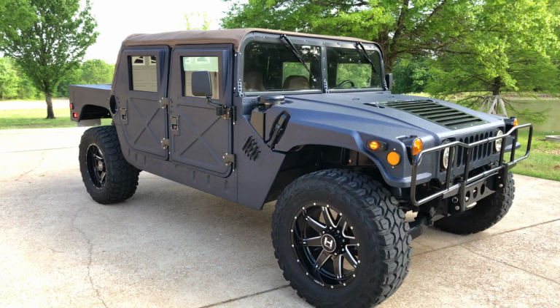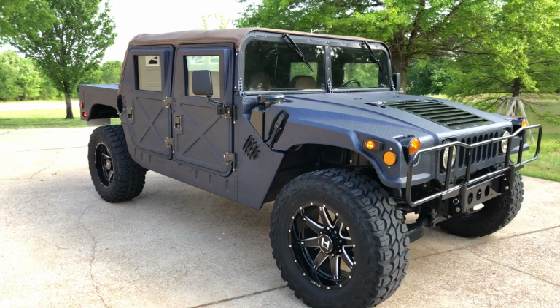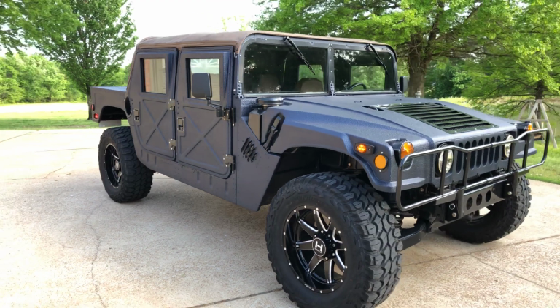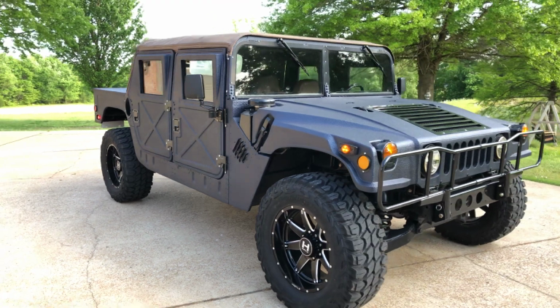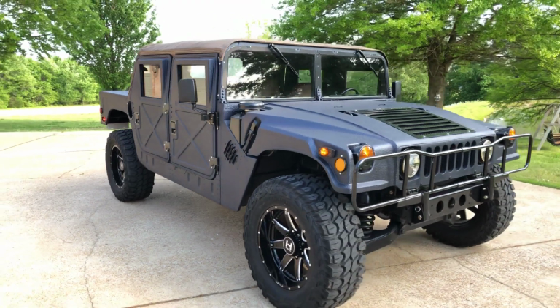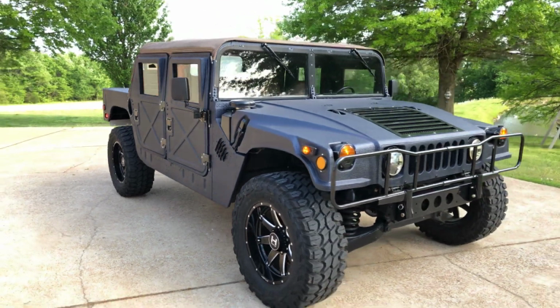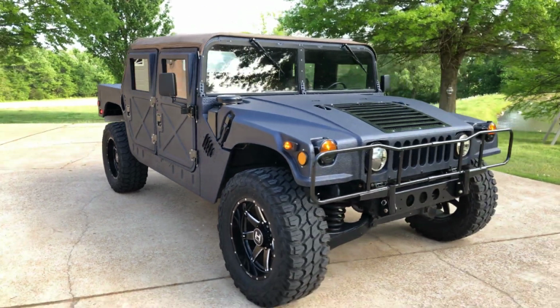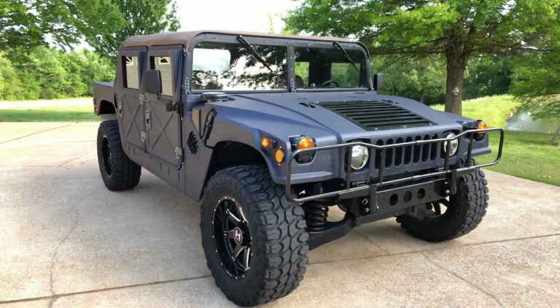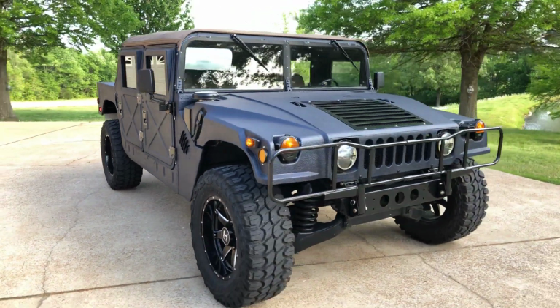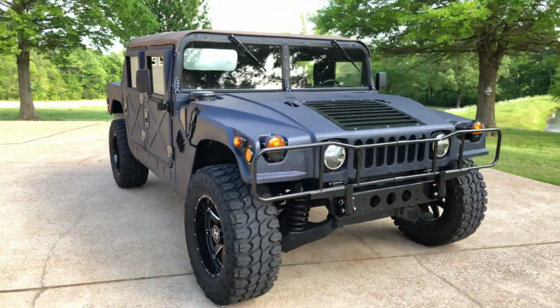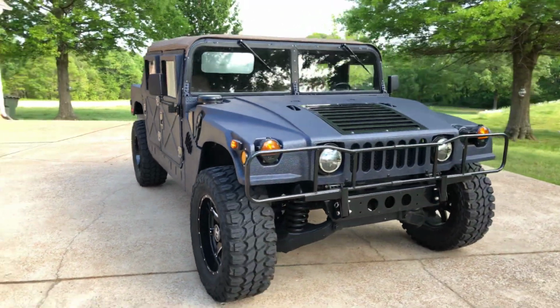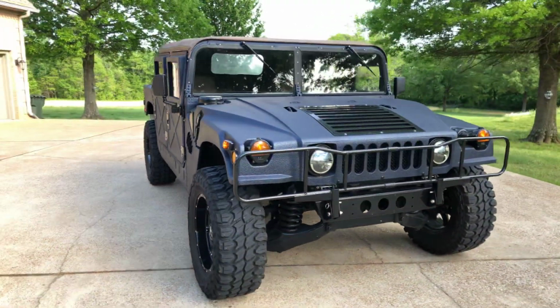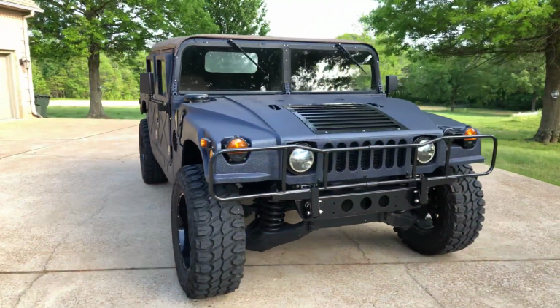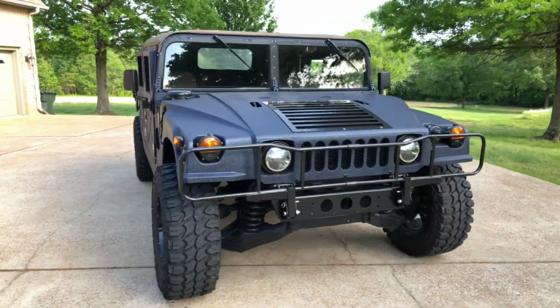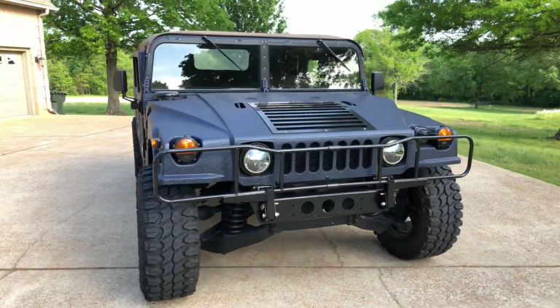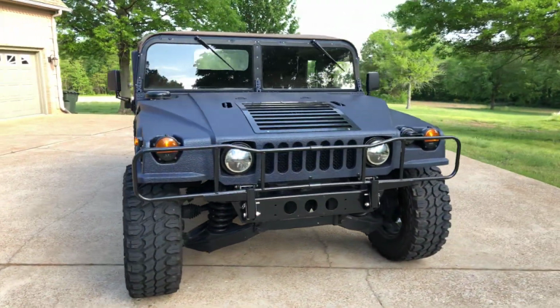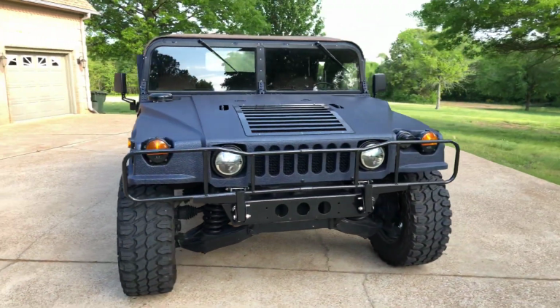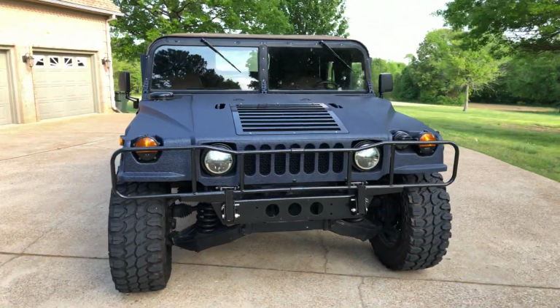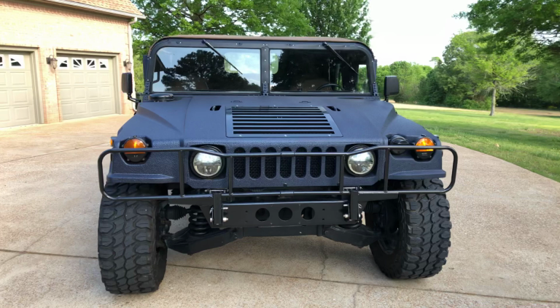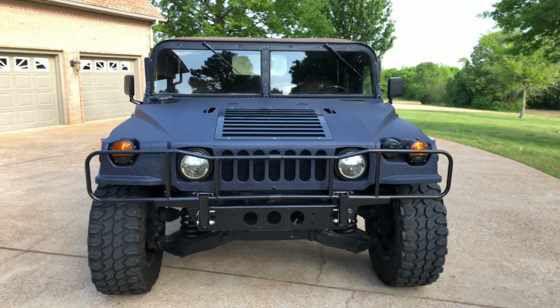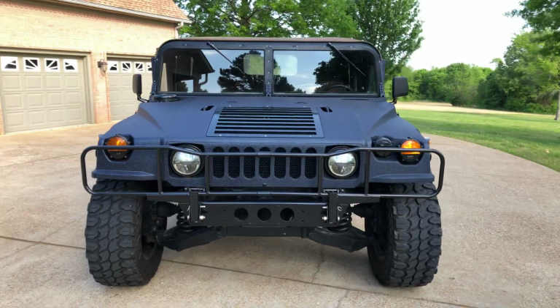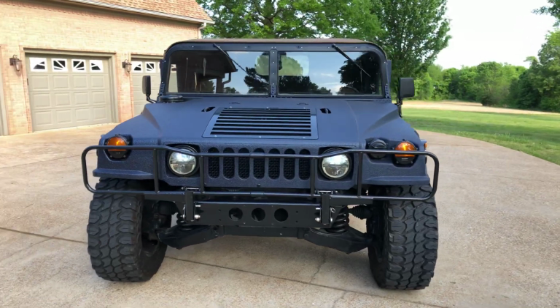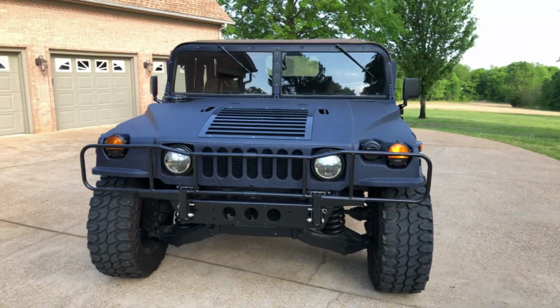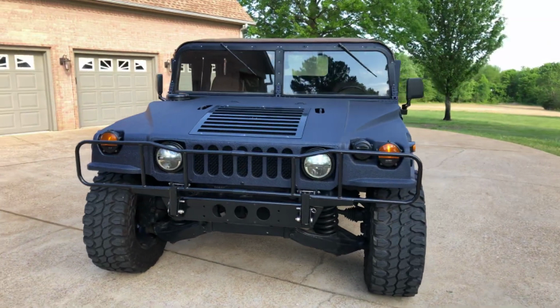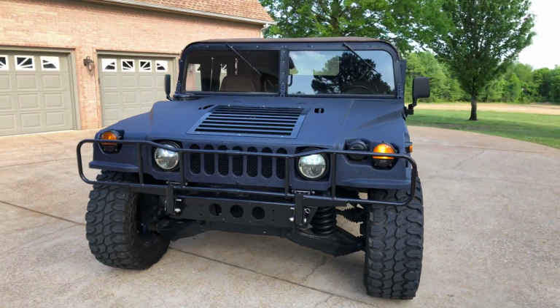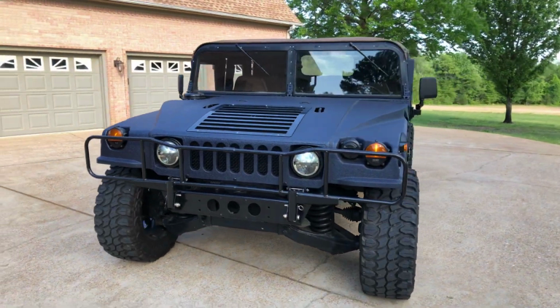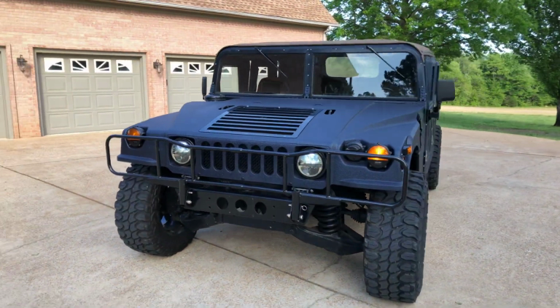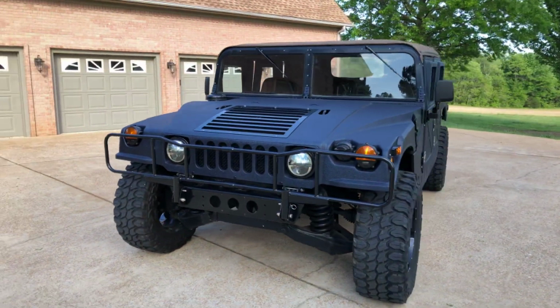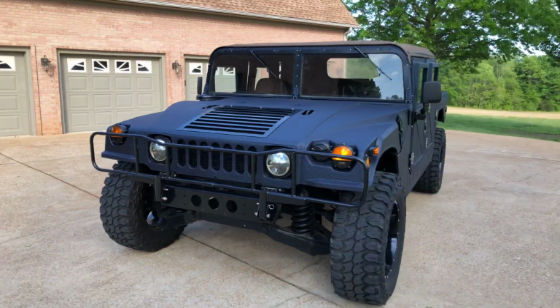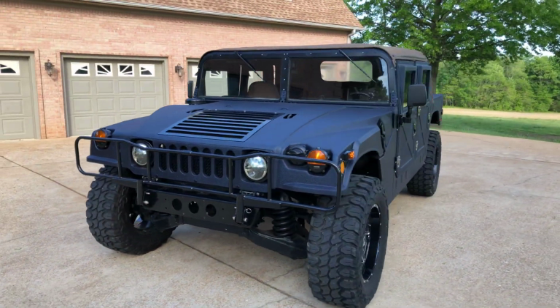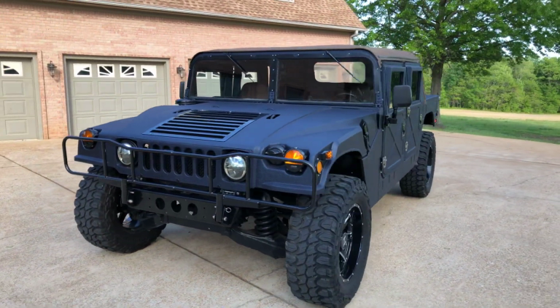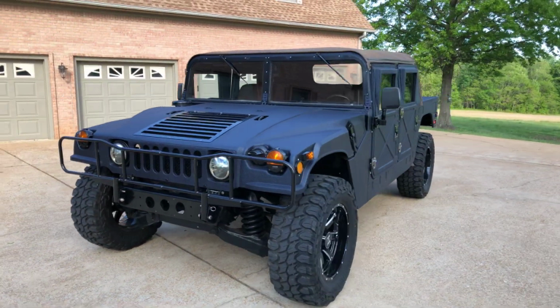Welcome to Sunset Motors. My name is Frank Gerard. We are located in West Tennessee. How about a sharp 1994 Hummer H1.